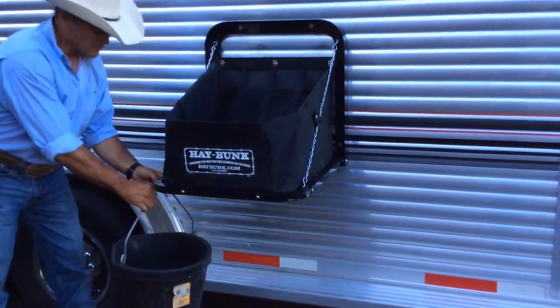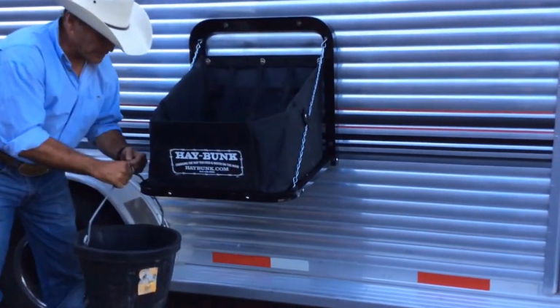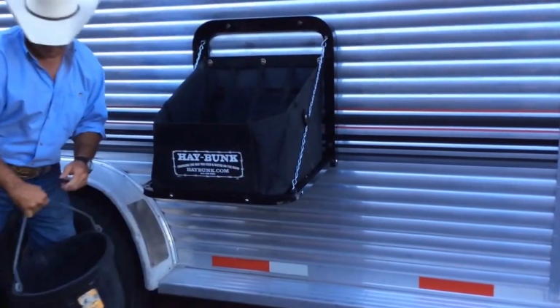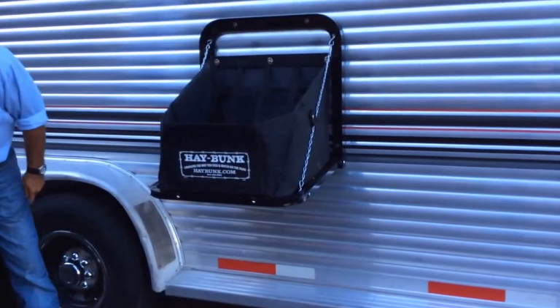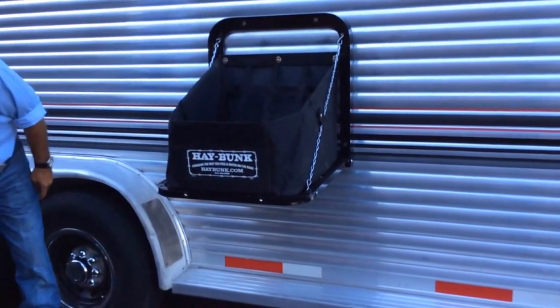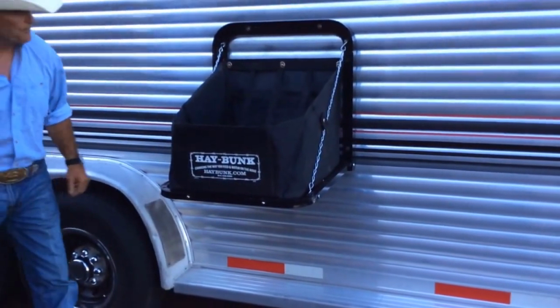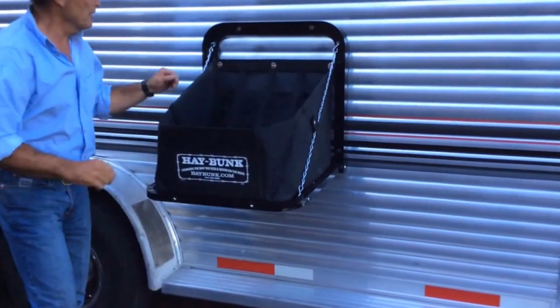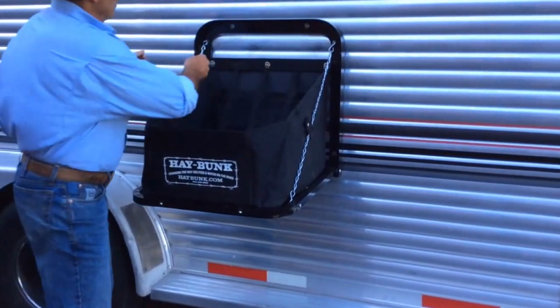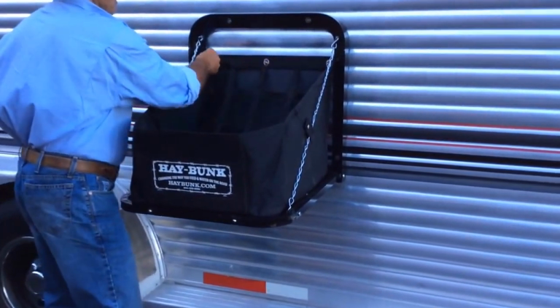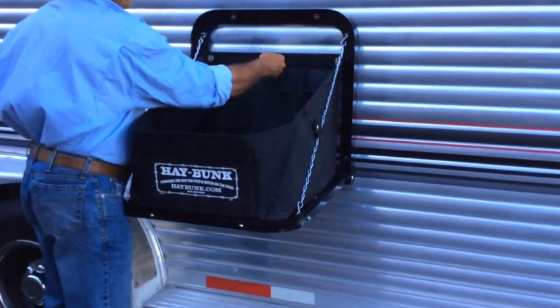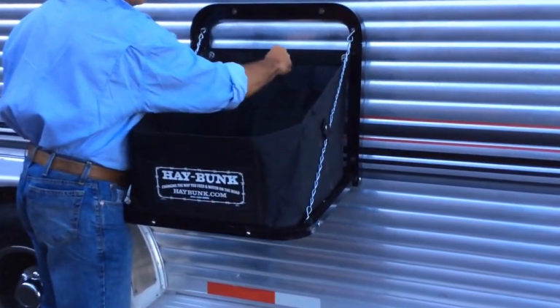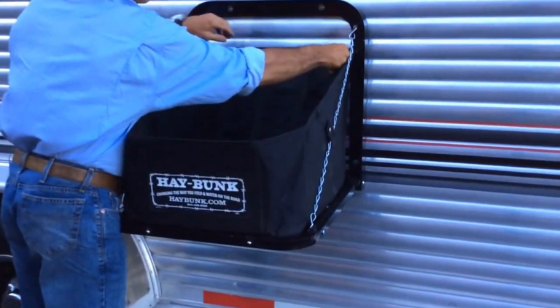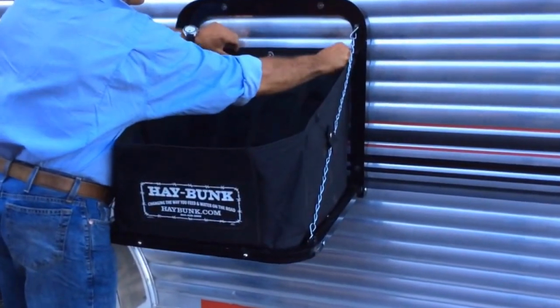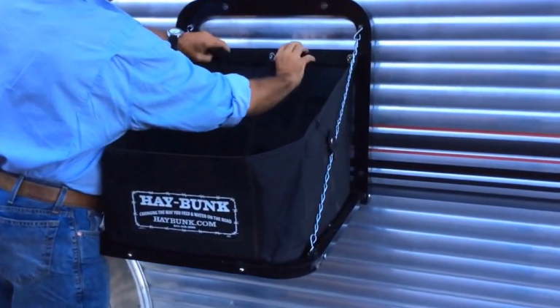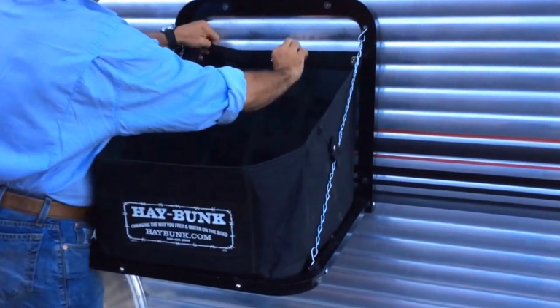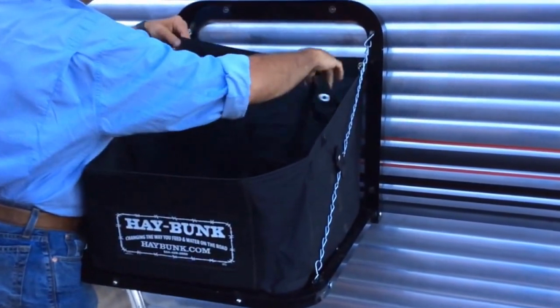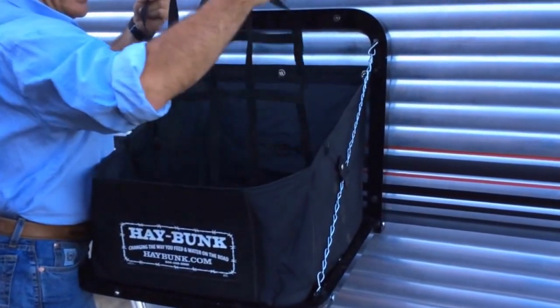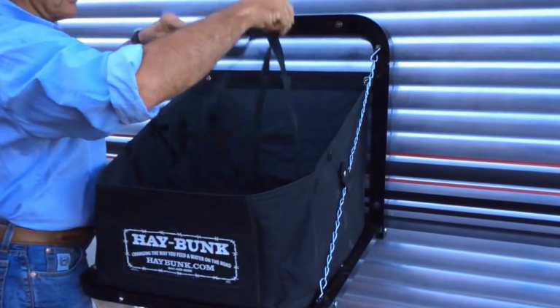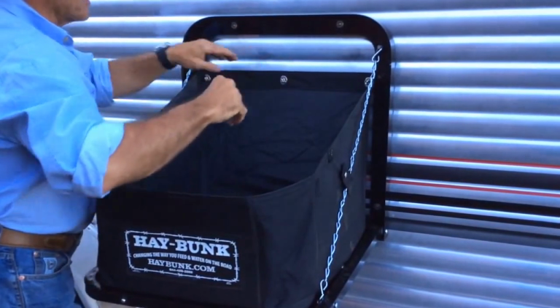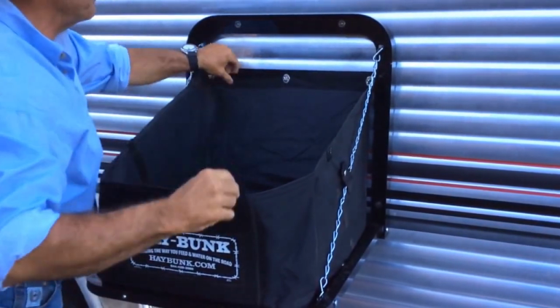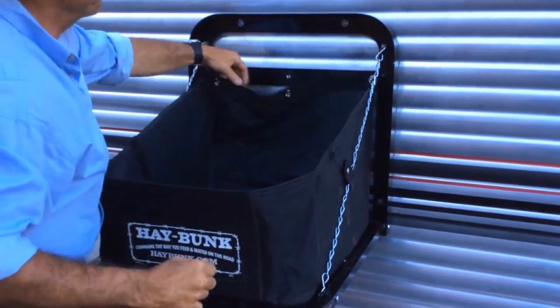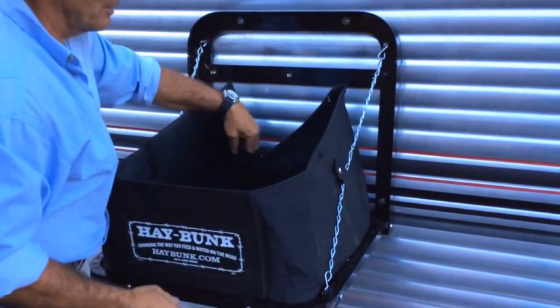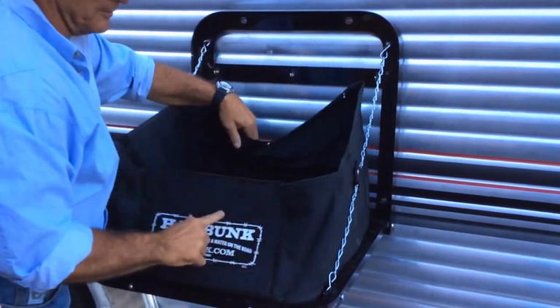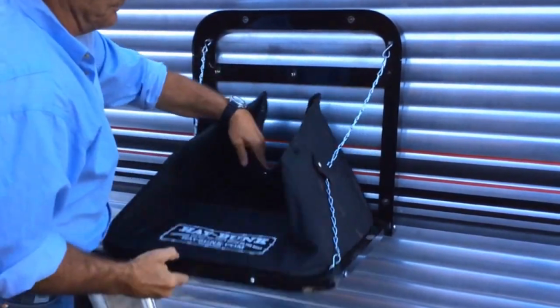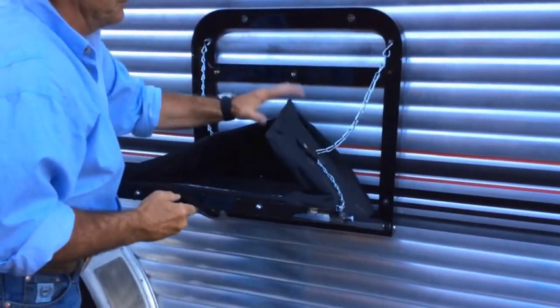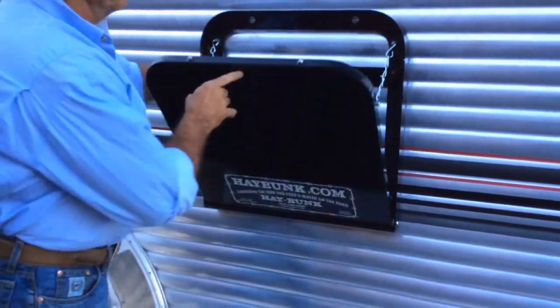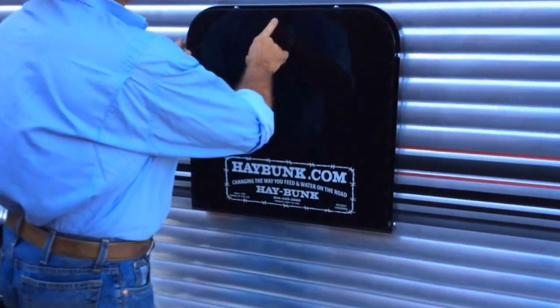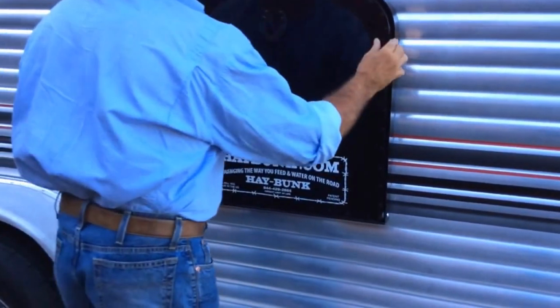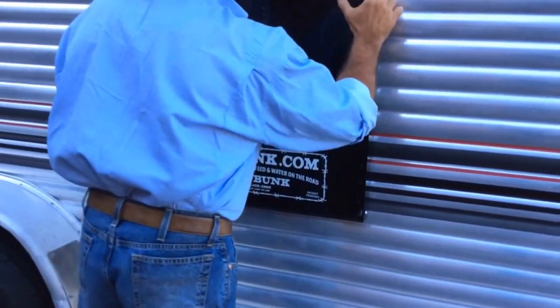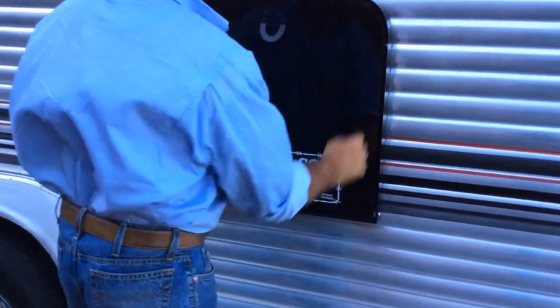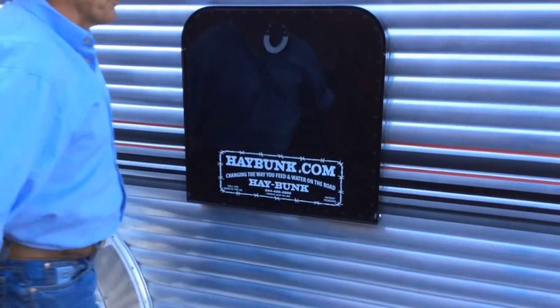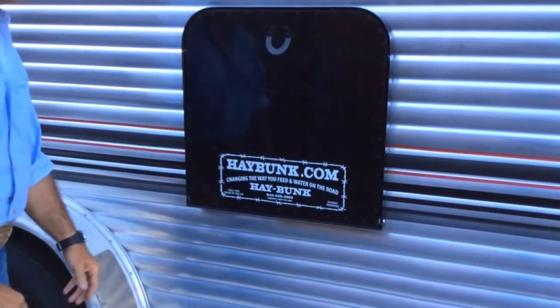When you're ready to go, remove the bucket. Same three snaps — the hay net stays inside. And you're ready for travel.